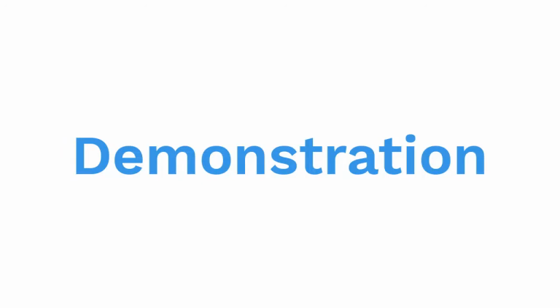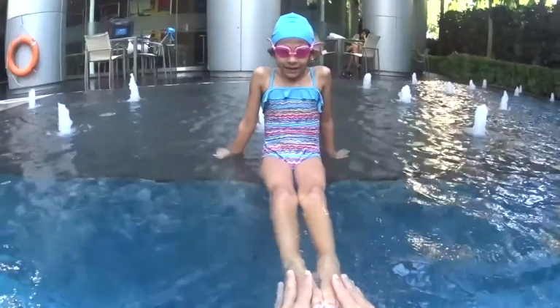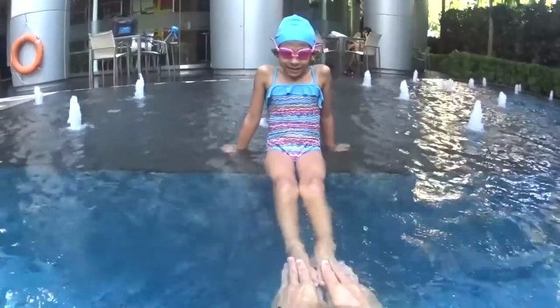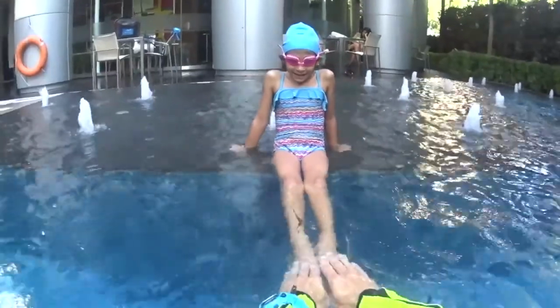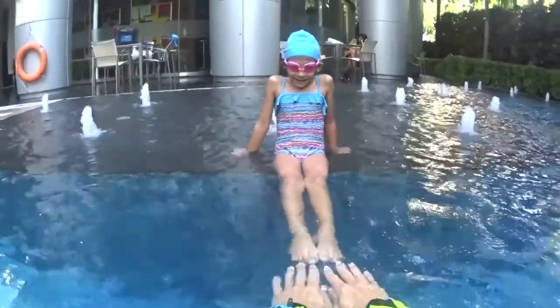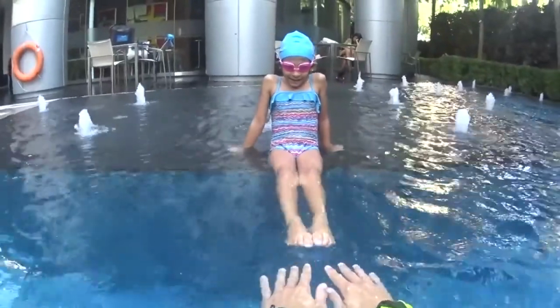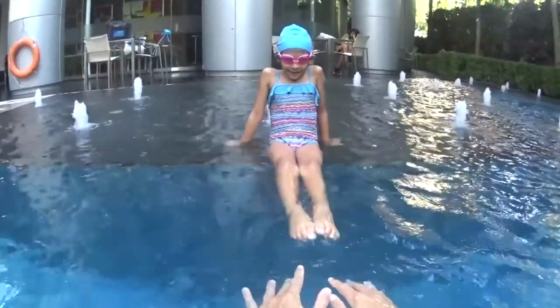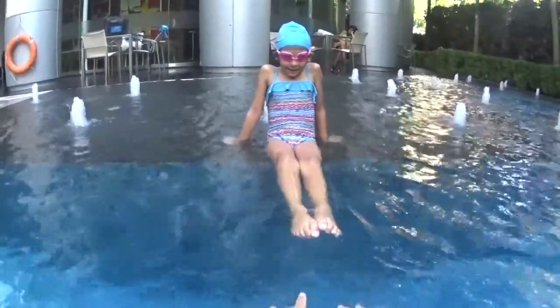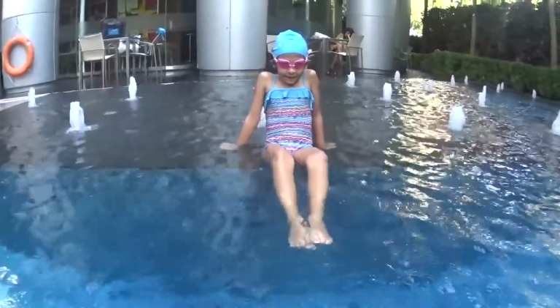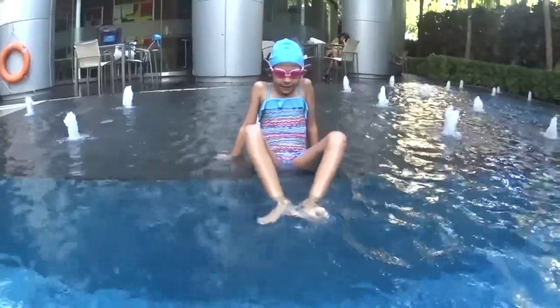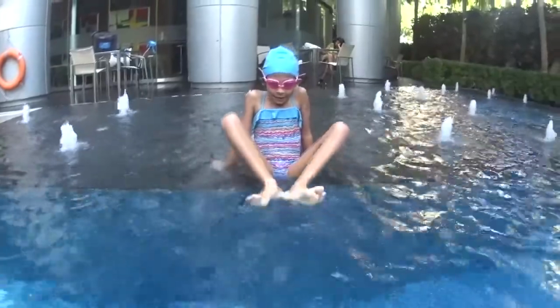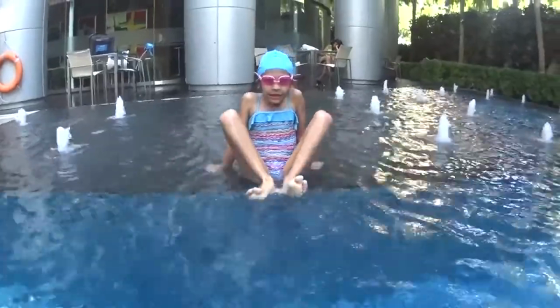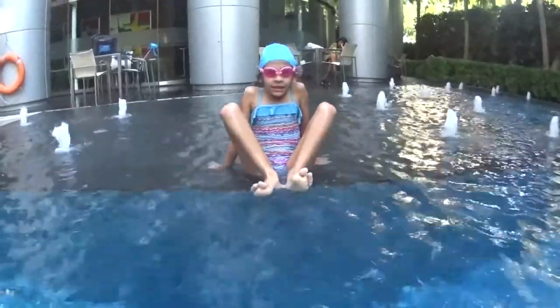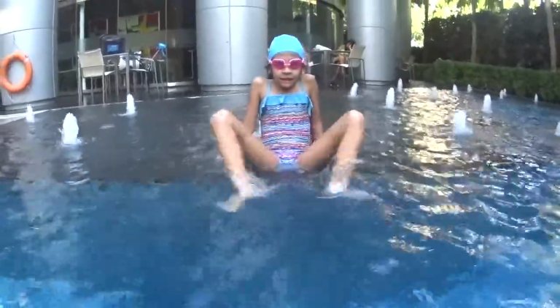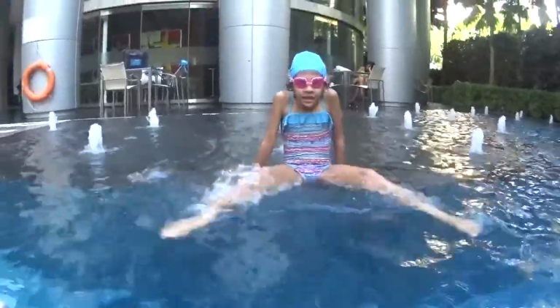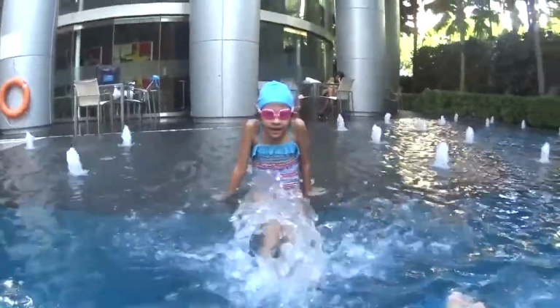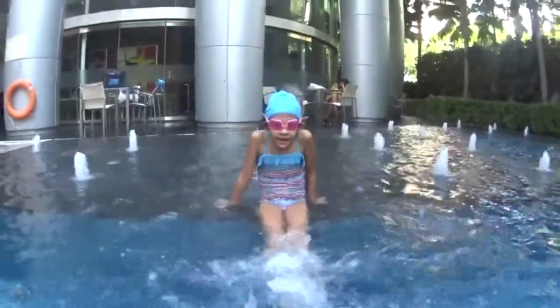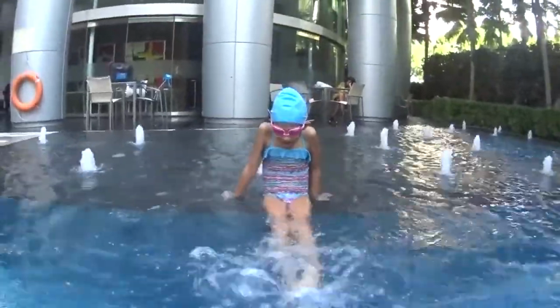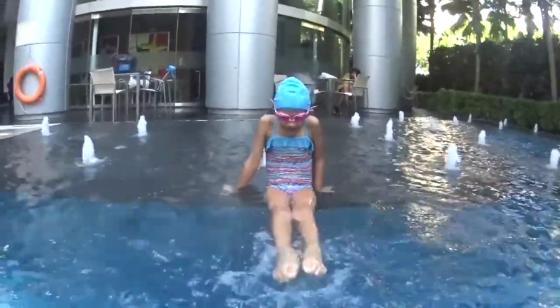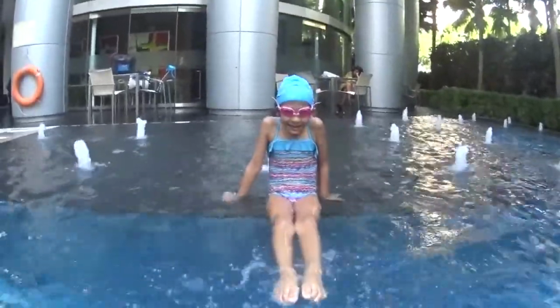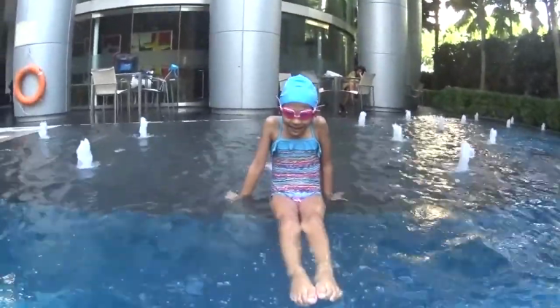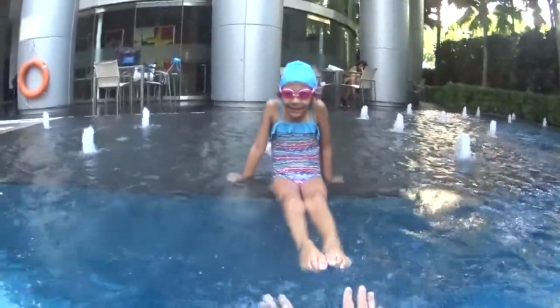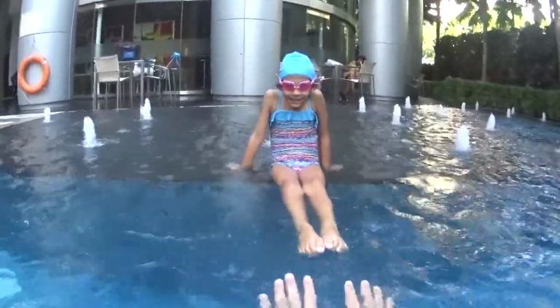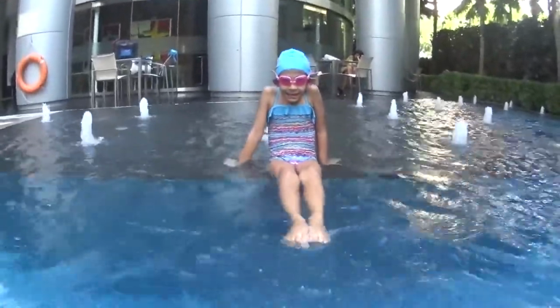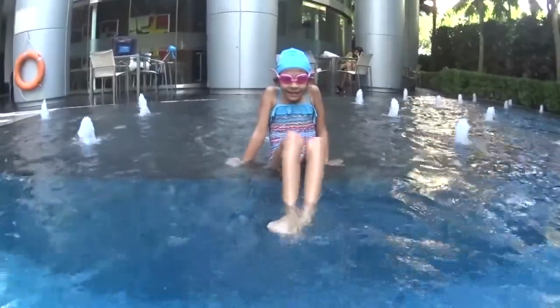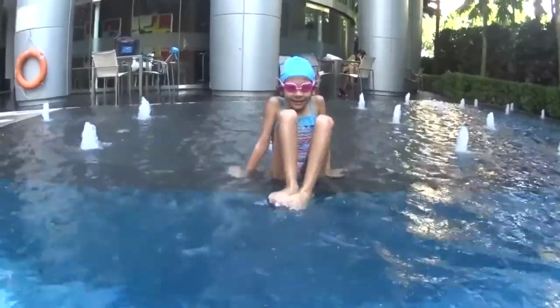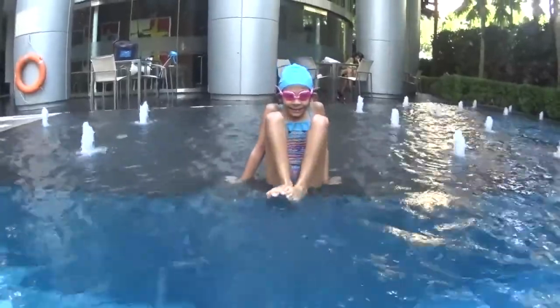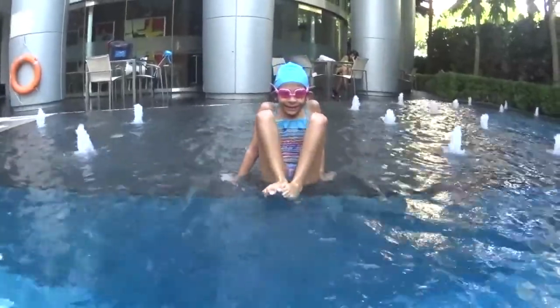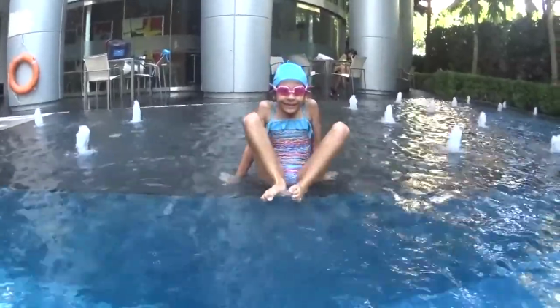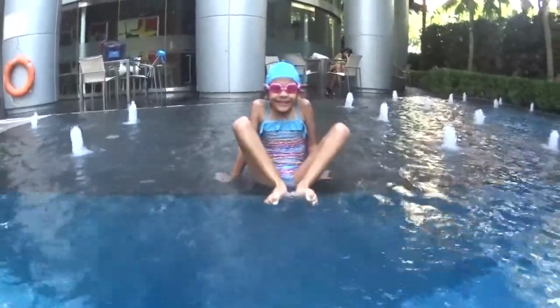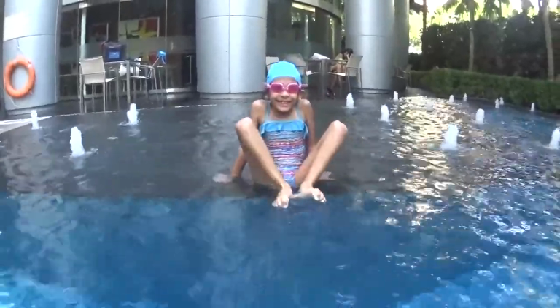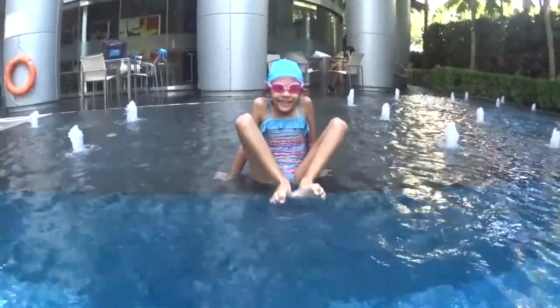Are you ready? We go together. And open your toes, kick on the side, close. But this is very good. Let's go again. And open toes, open toes.